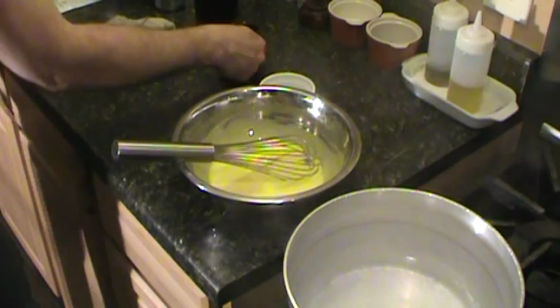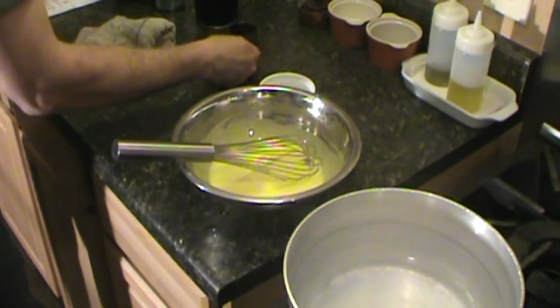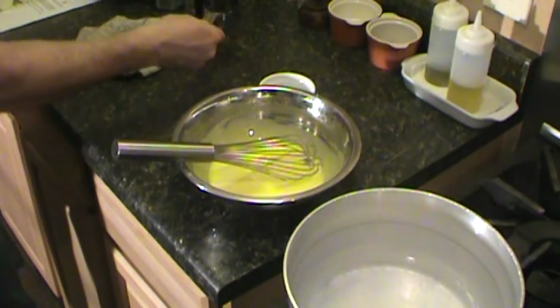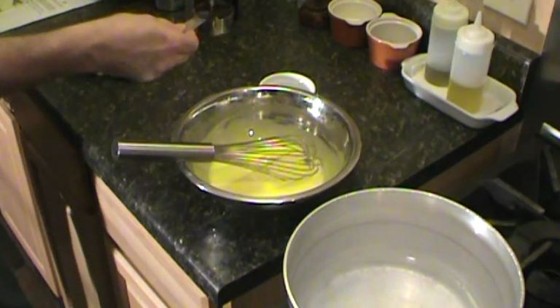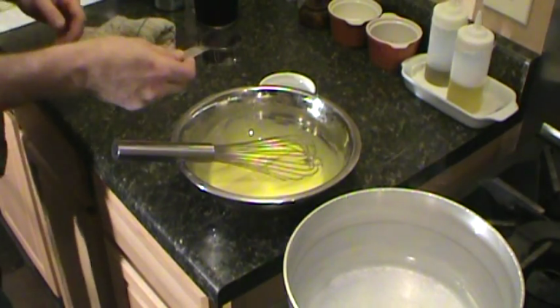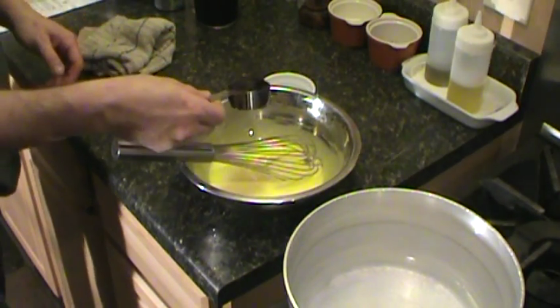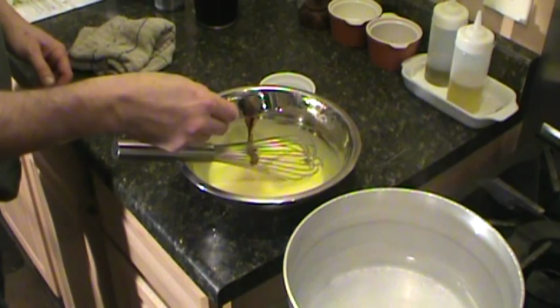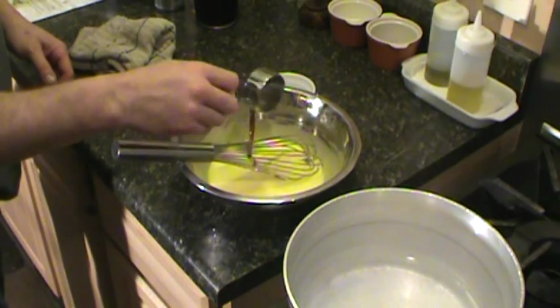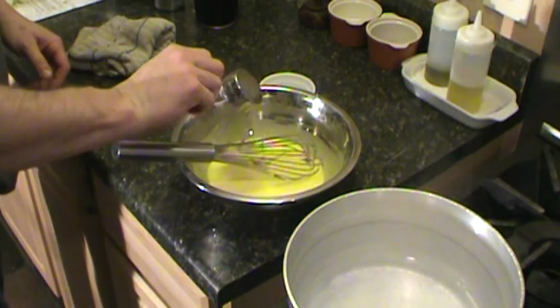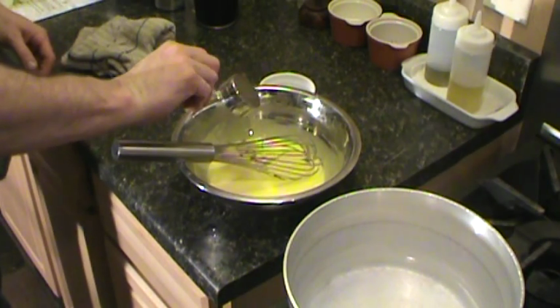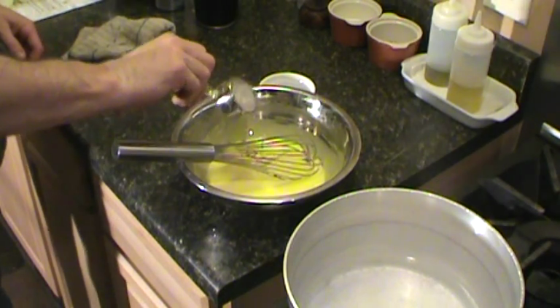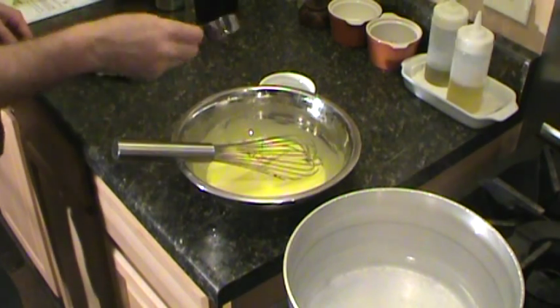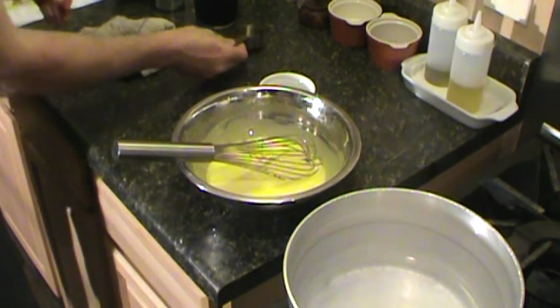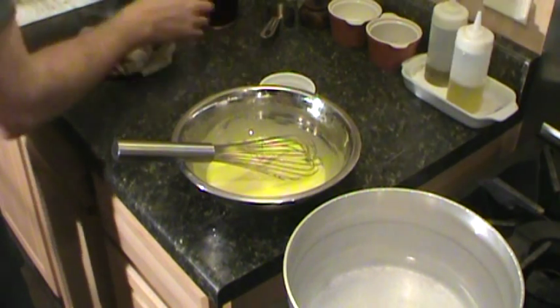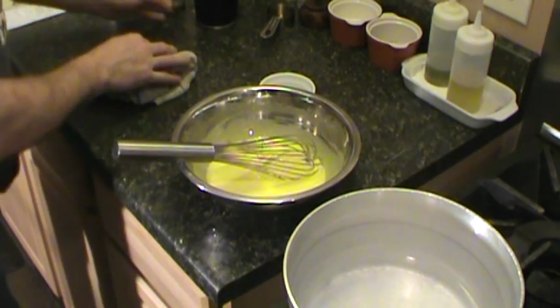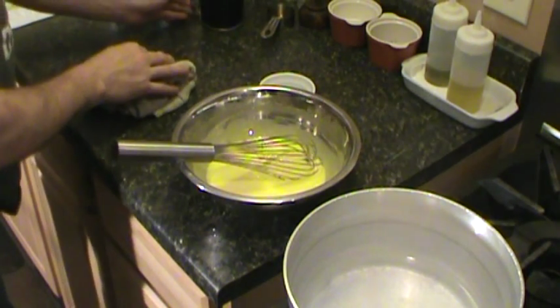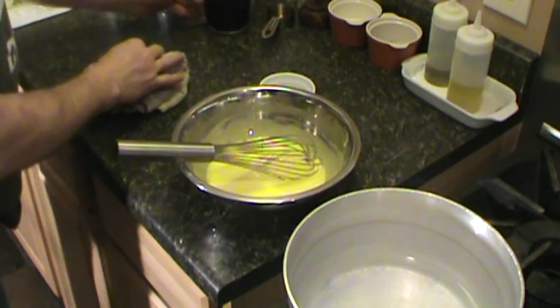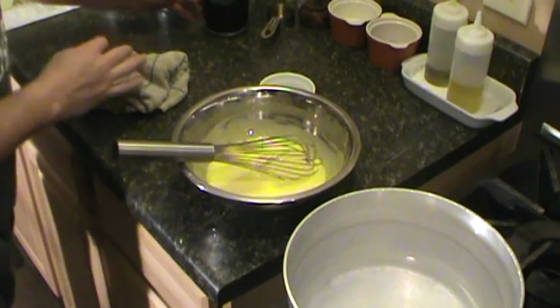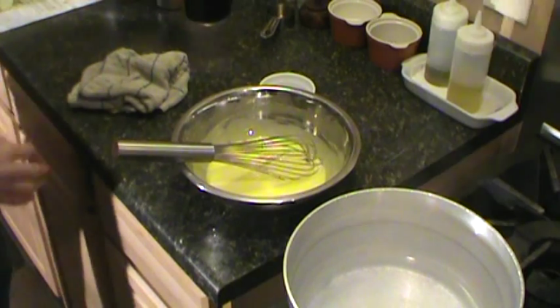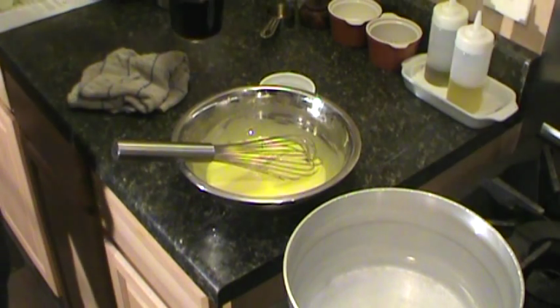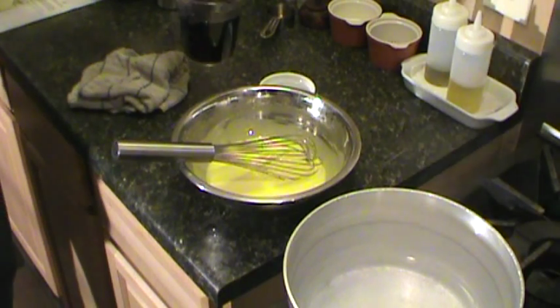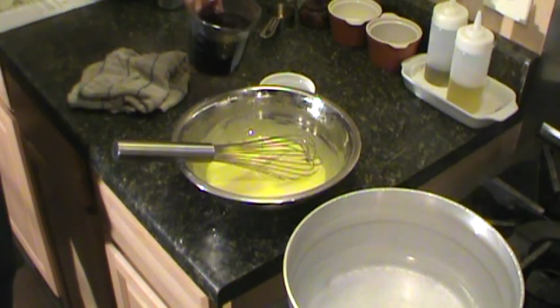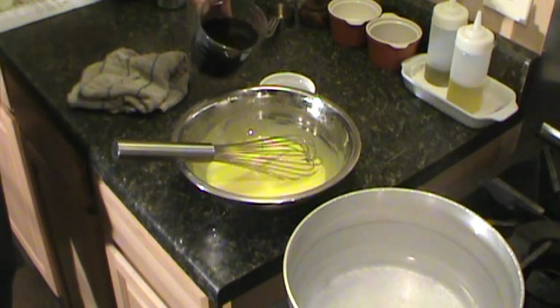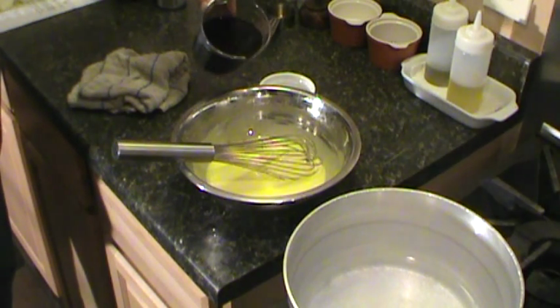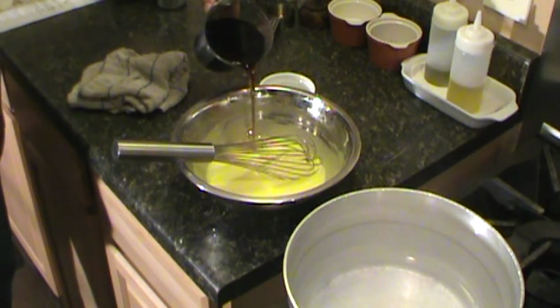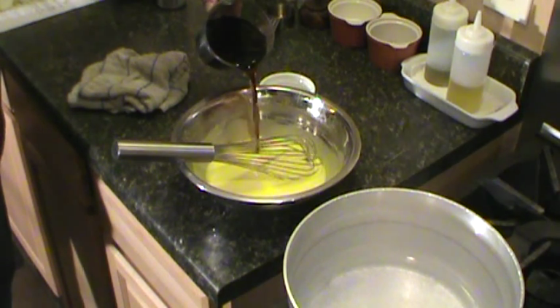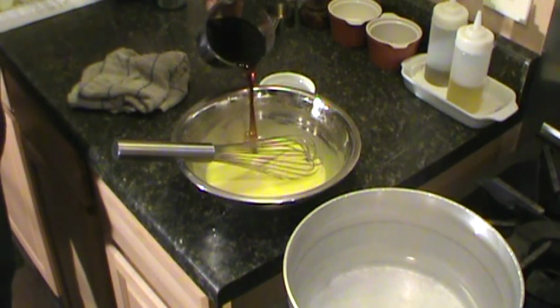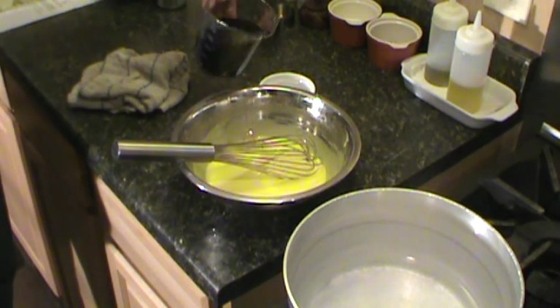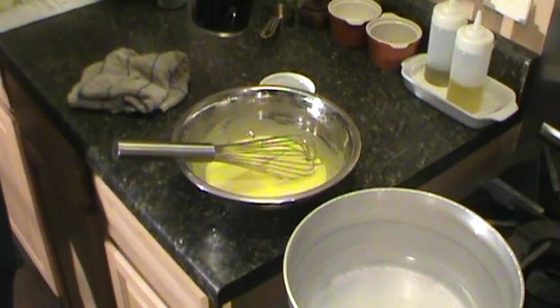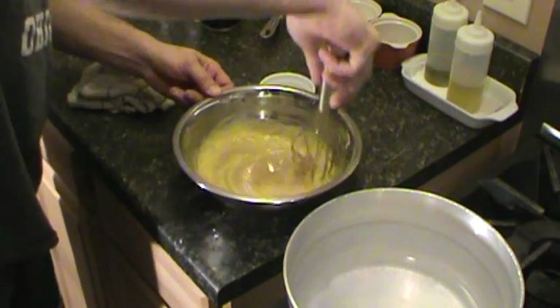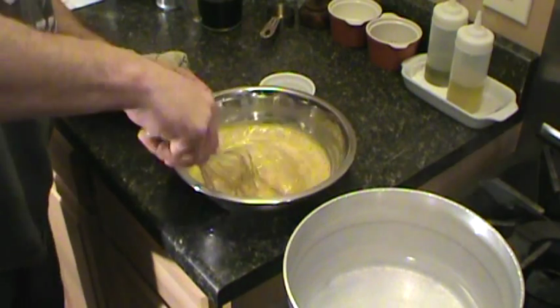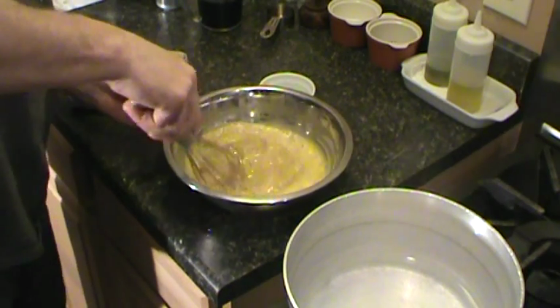To that we're going to add a quarter cup of Kahlua. We've got some coffee here, some espresso — about a quarter cup of that too. Whisk that in there.